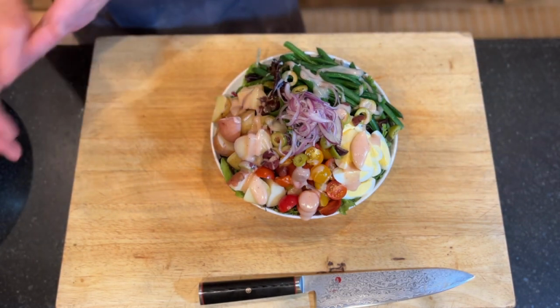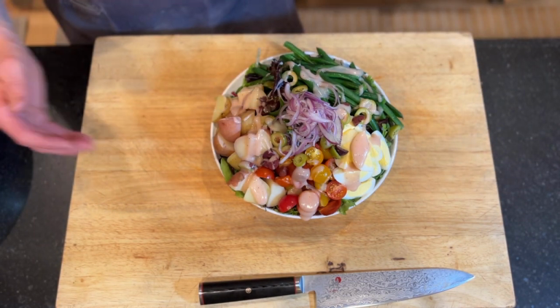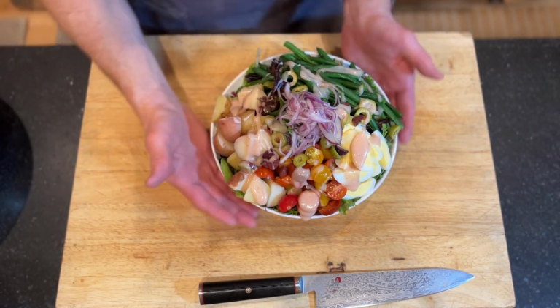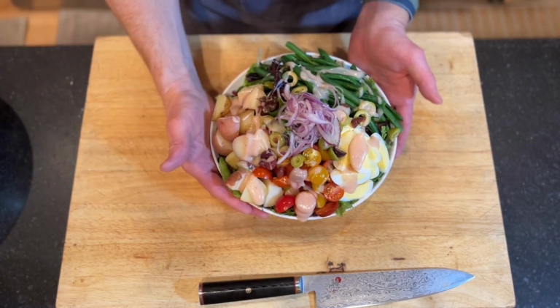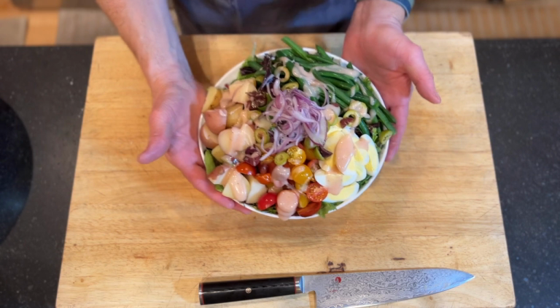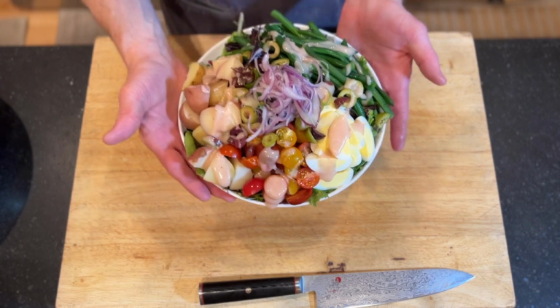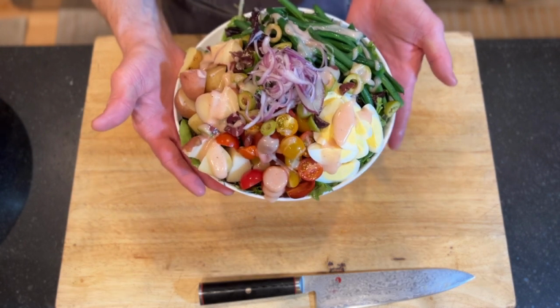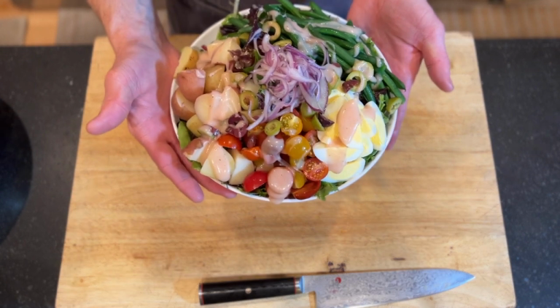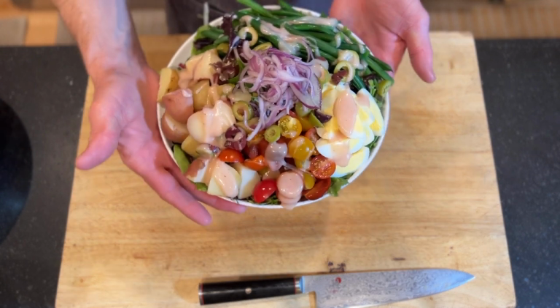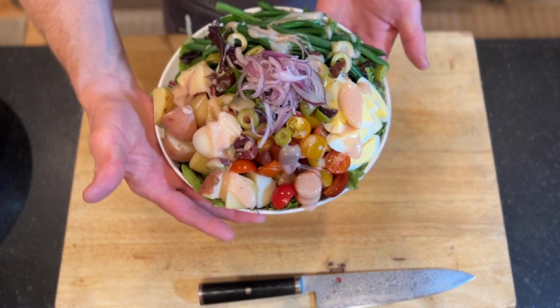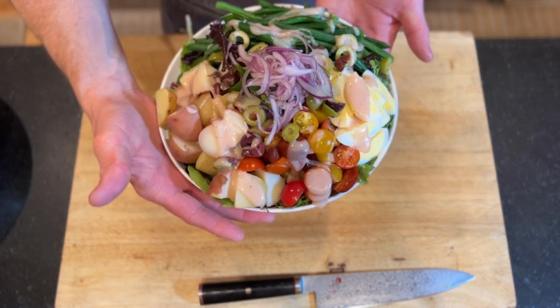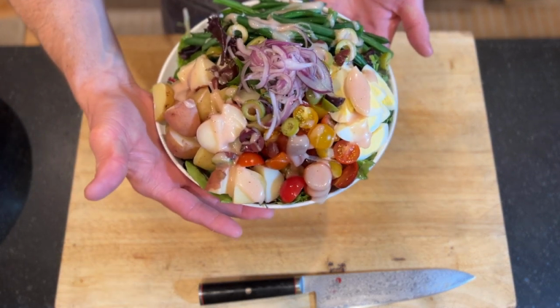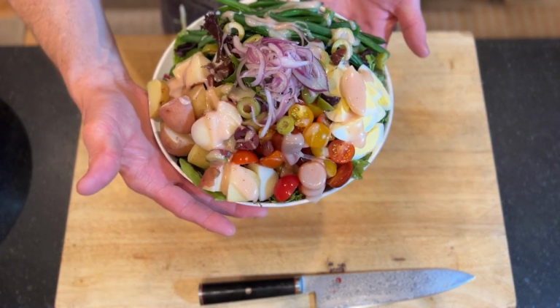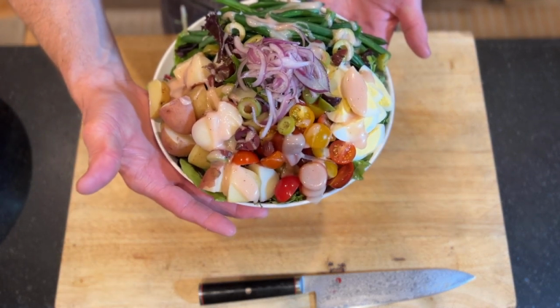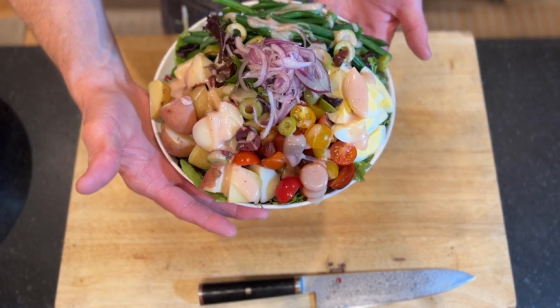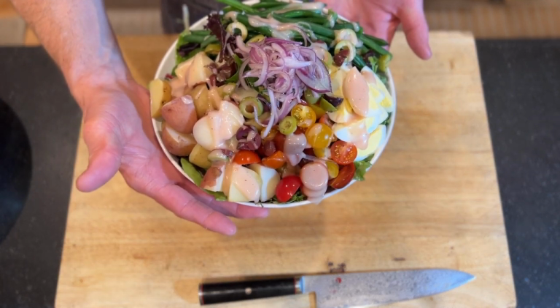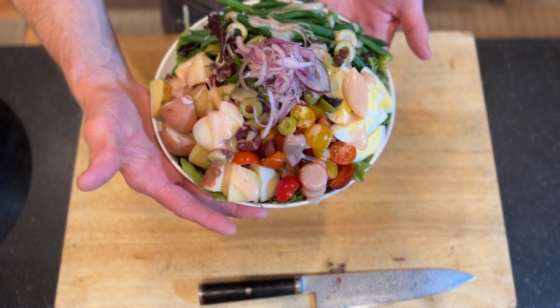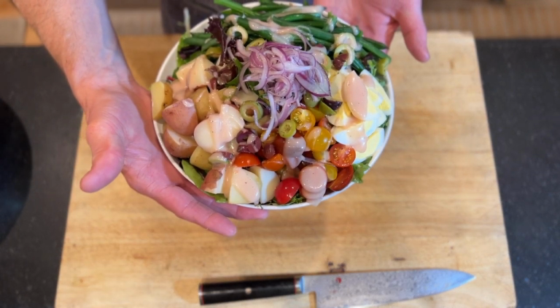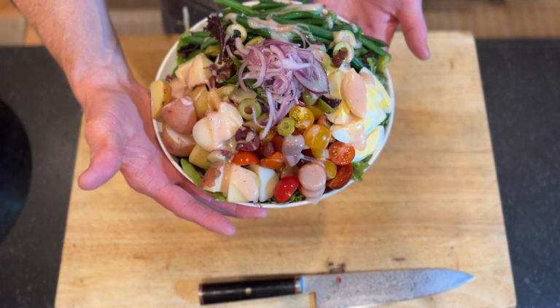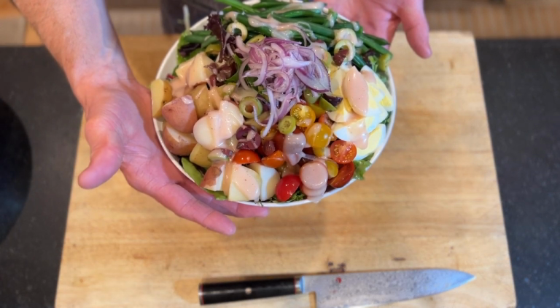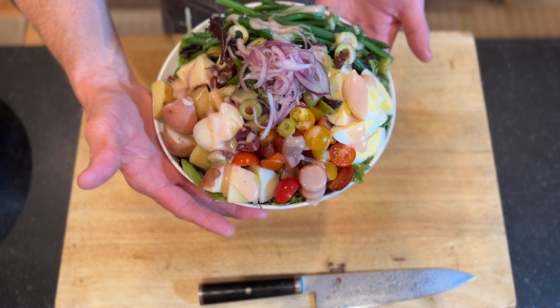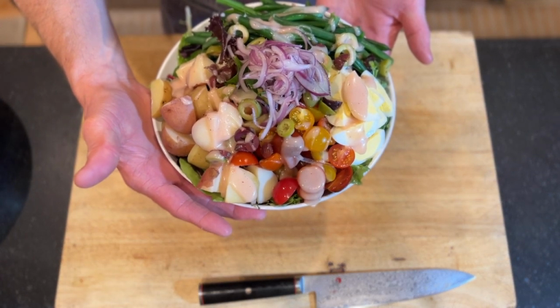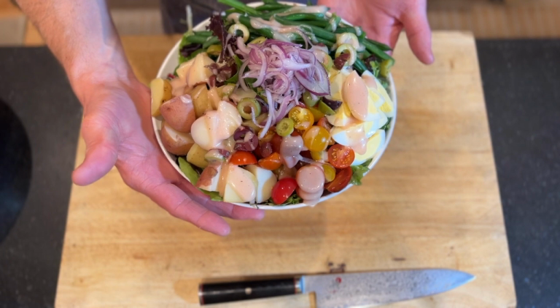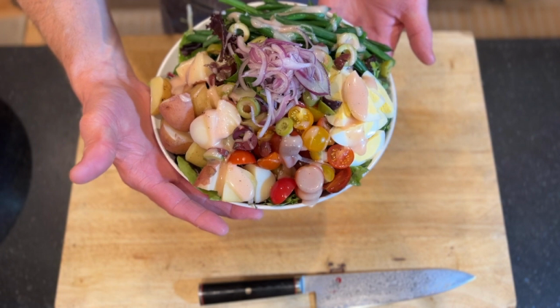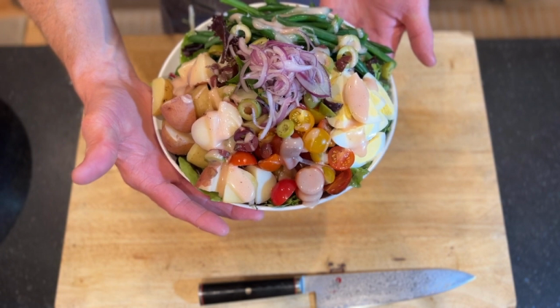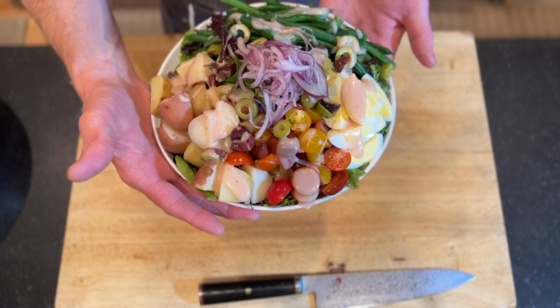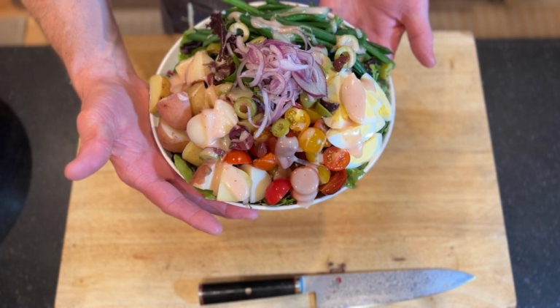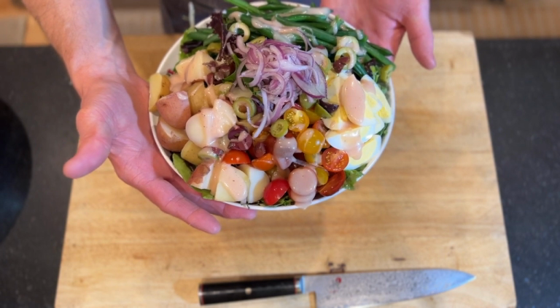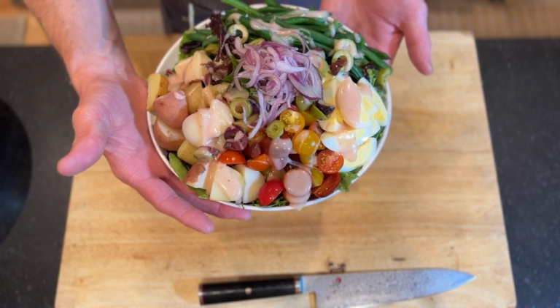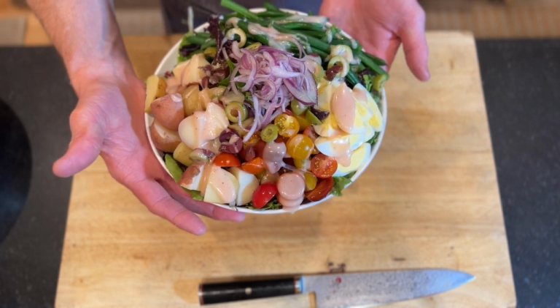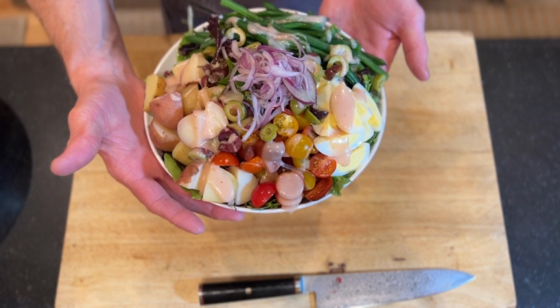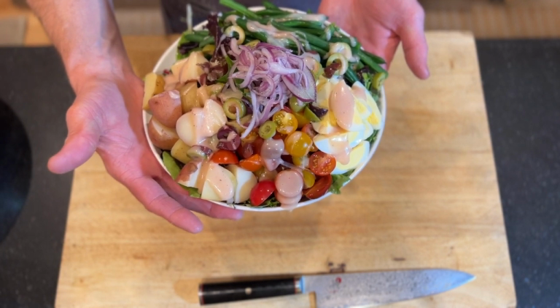And there we have our niçoise salad with potatoes, eggs, beans, tomatoes, a little bit of marinated onion and olive with a mustard vinaigrette.